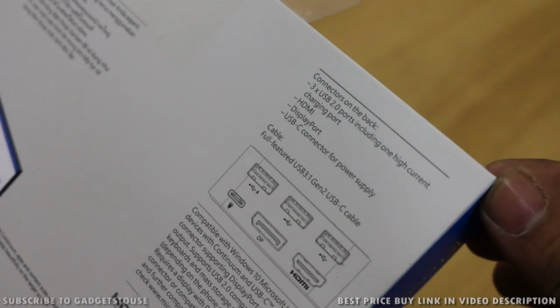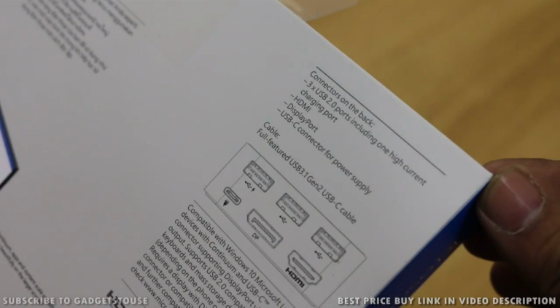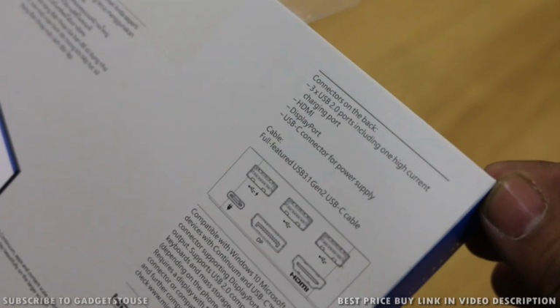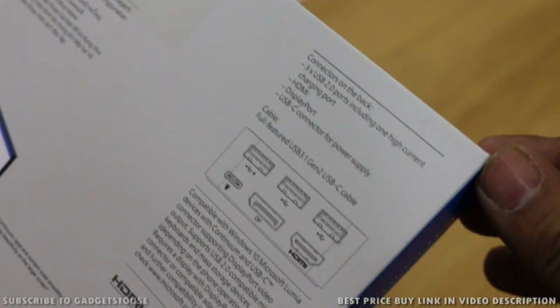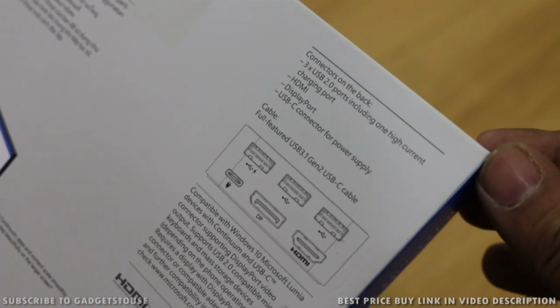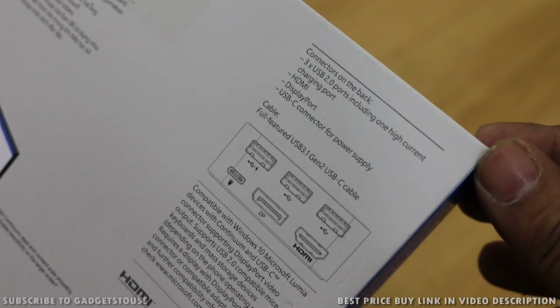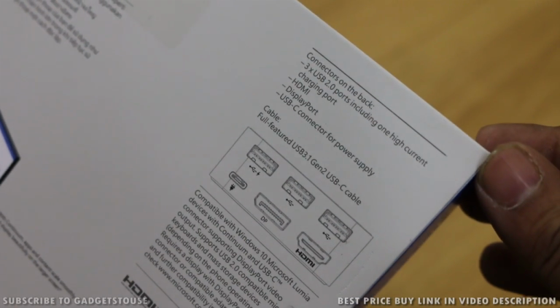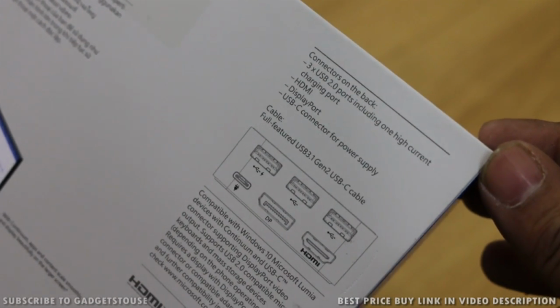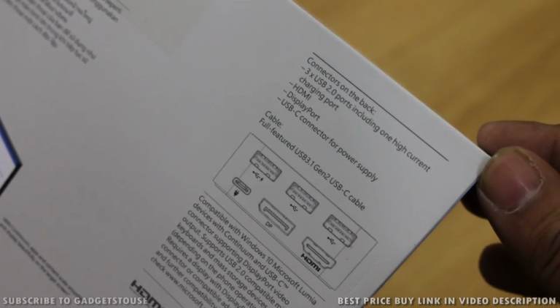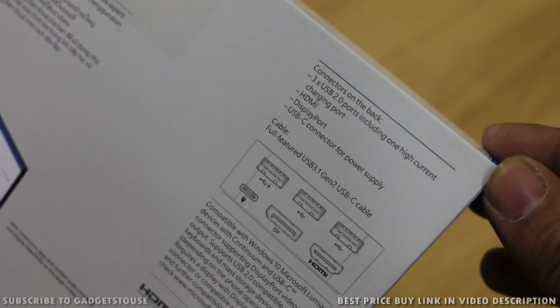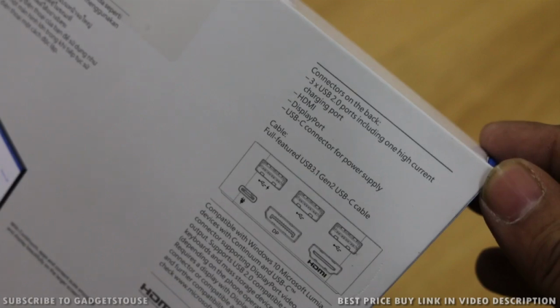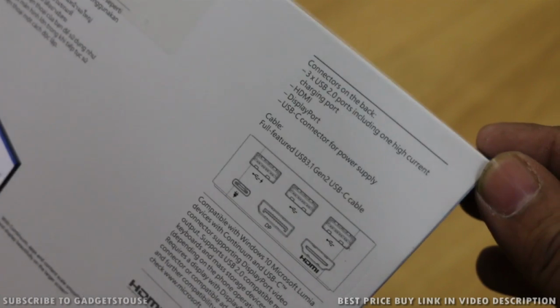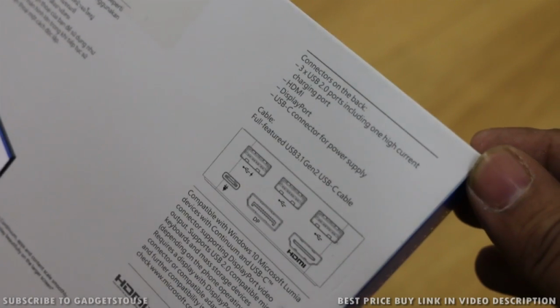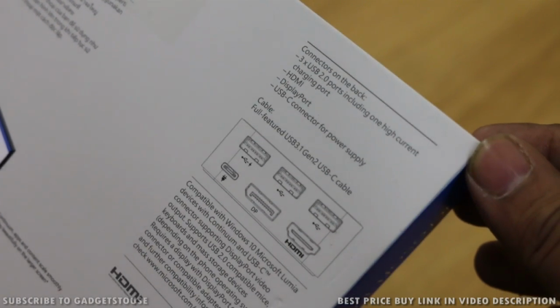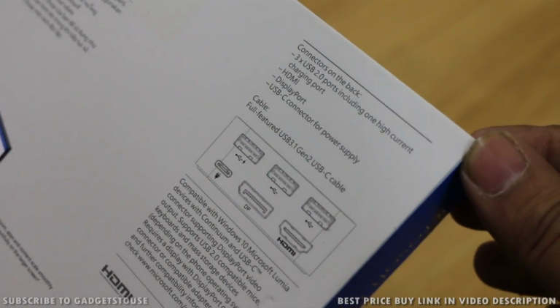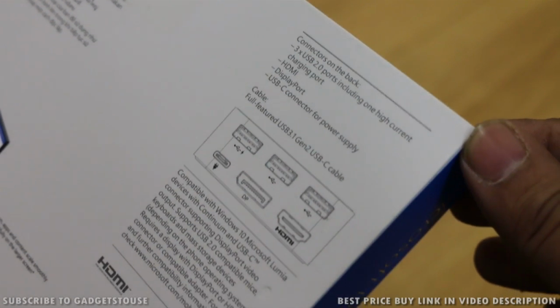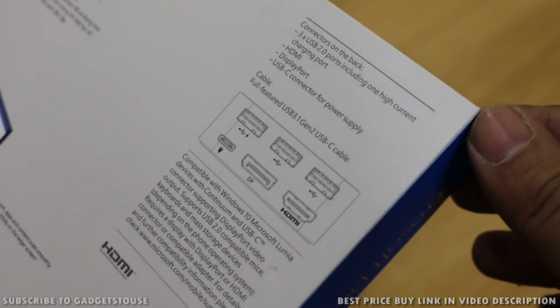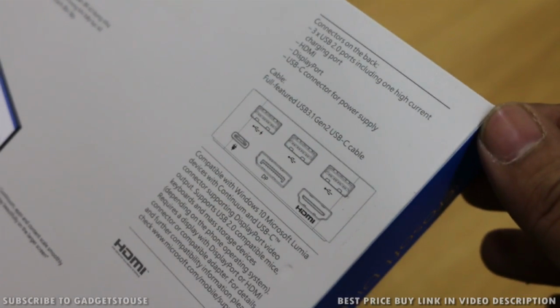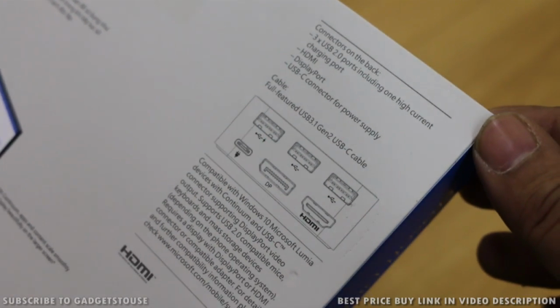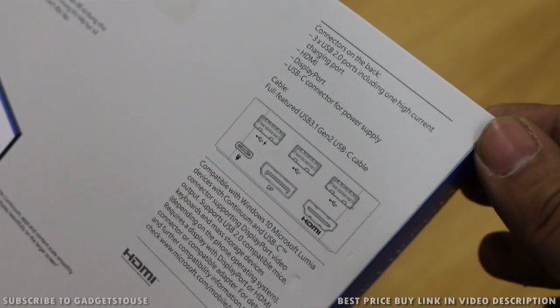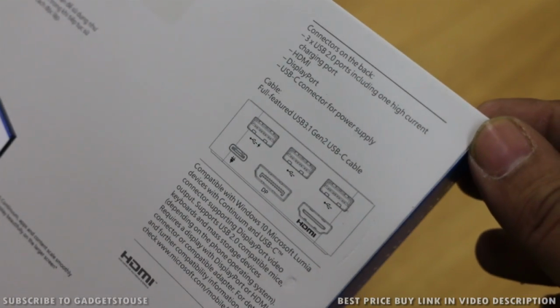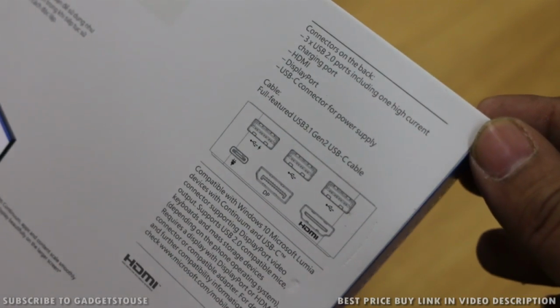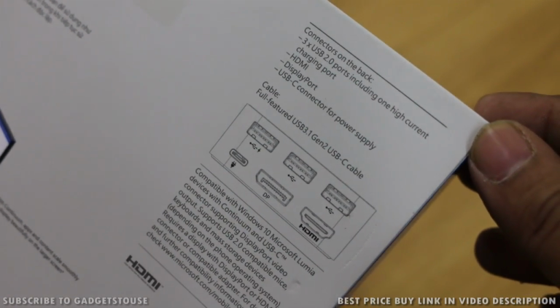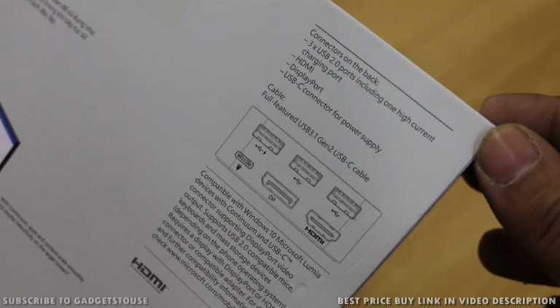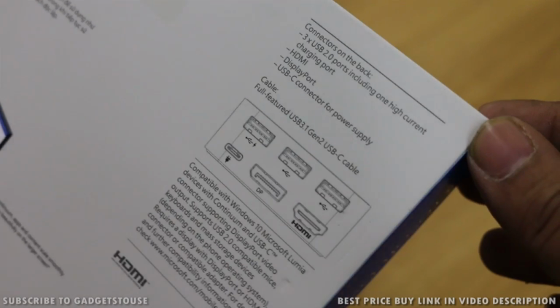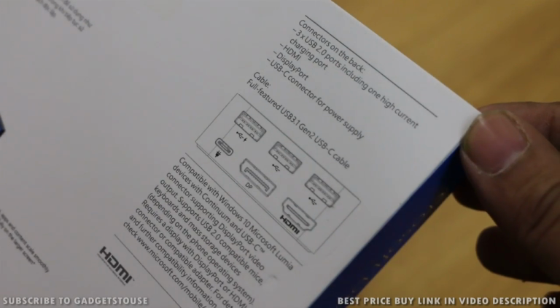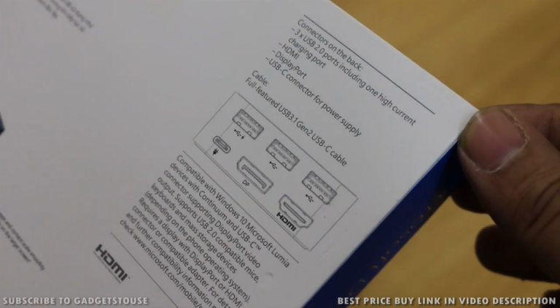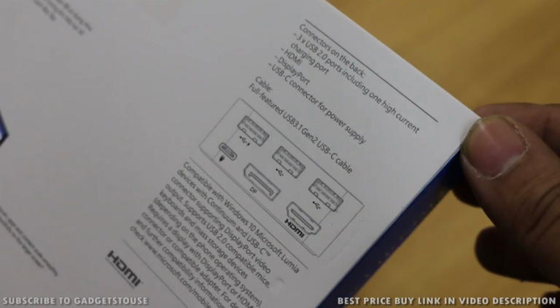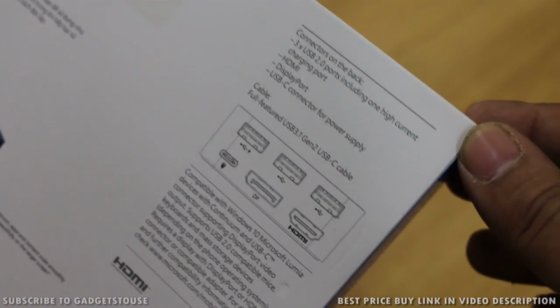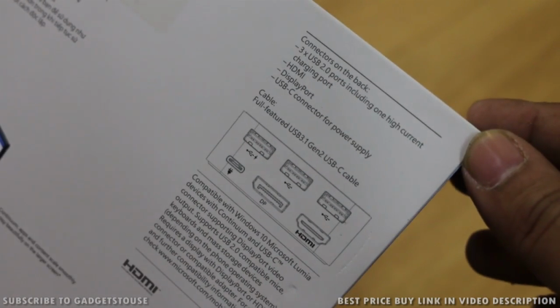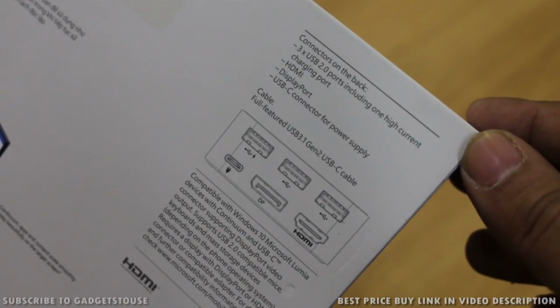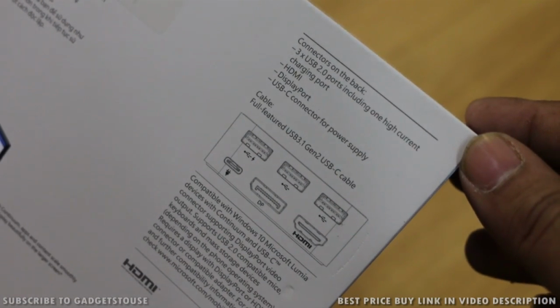Talking about the connectivity — at the back side of the dock you will get ports which include a display port, HDMI, a USB-C port, and three USB 2.0 ports with which you can connect your mouse and keyboard to this display dock.